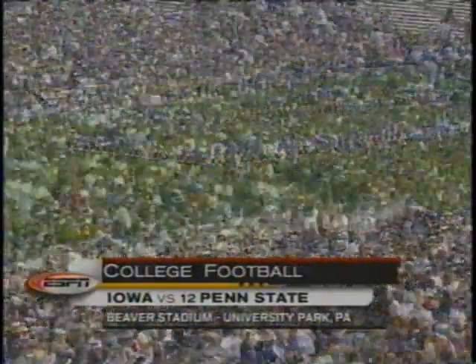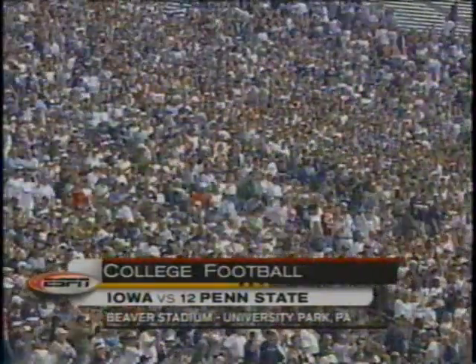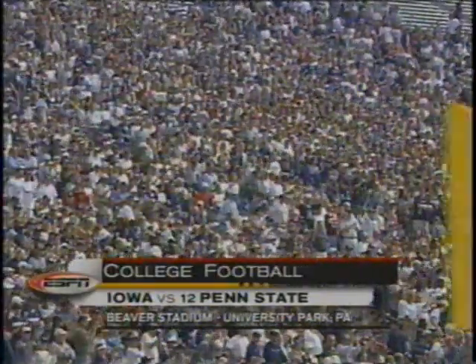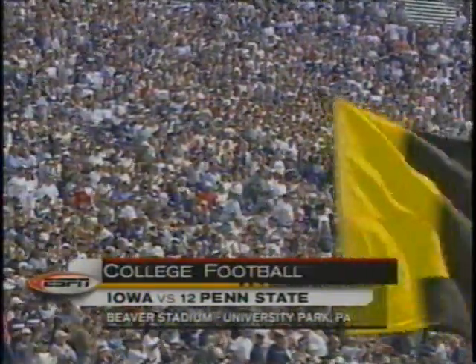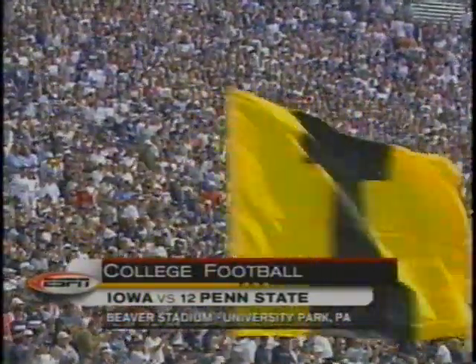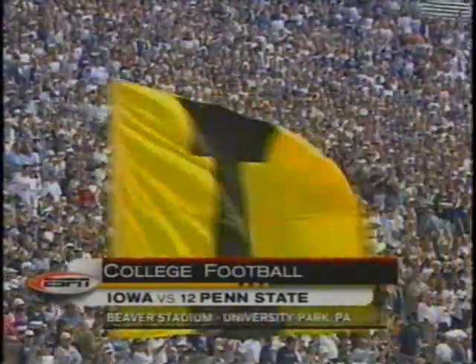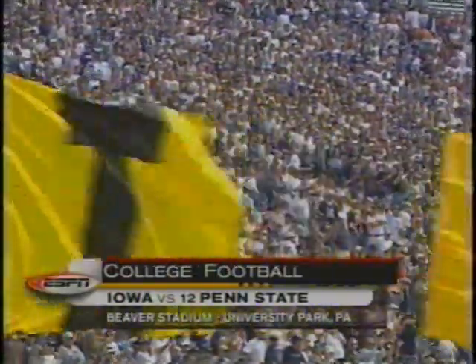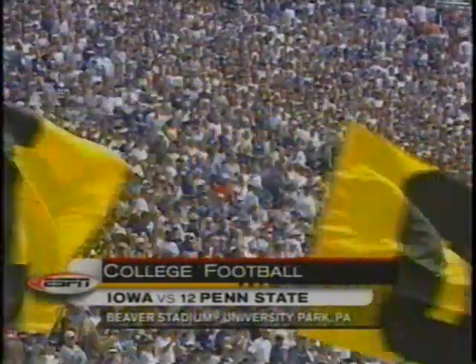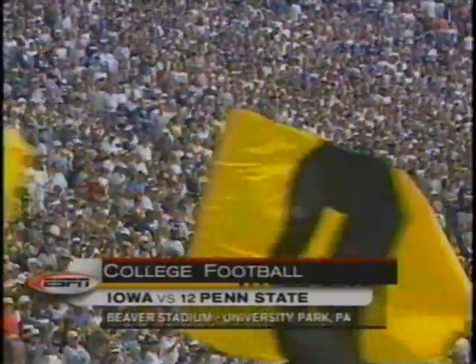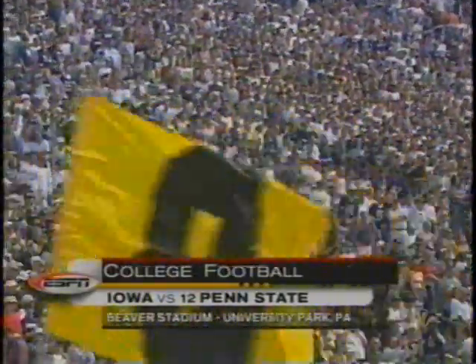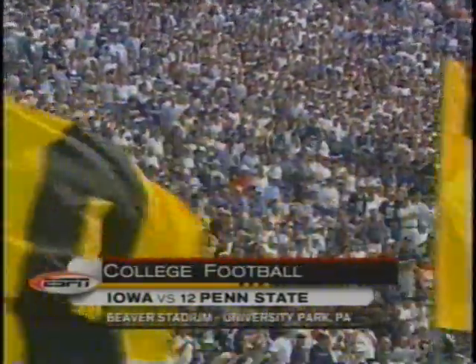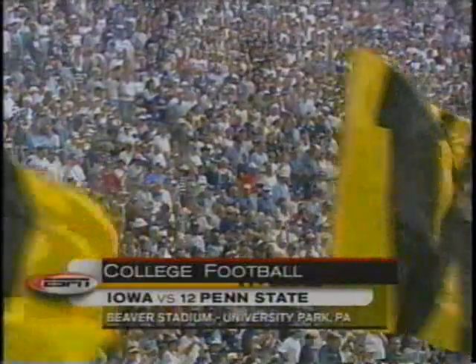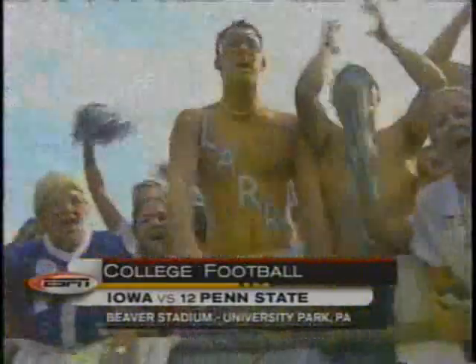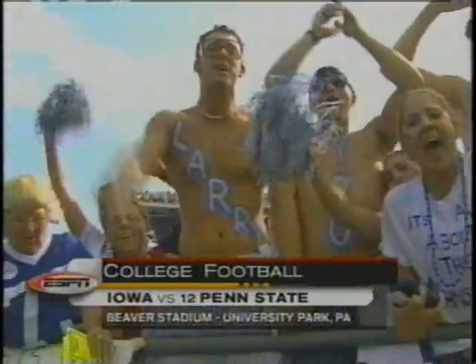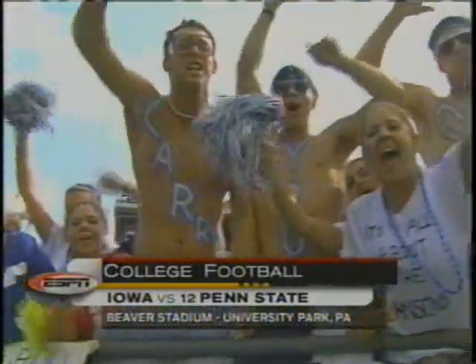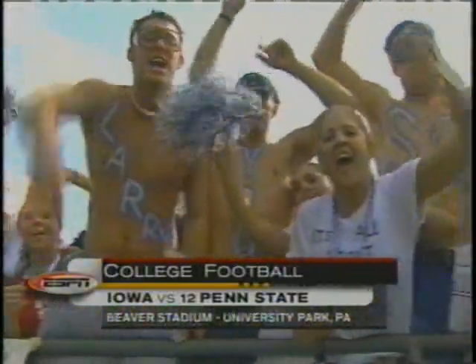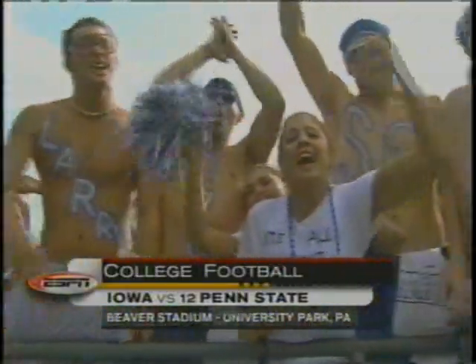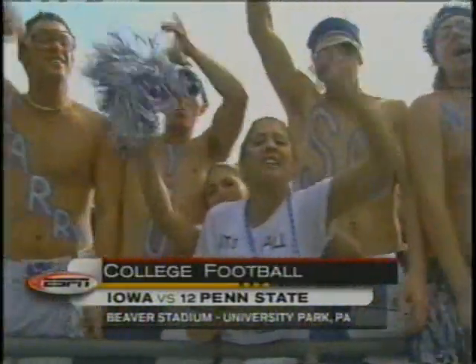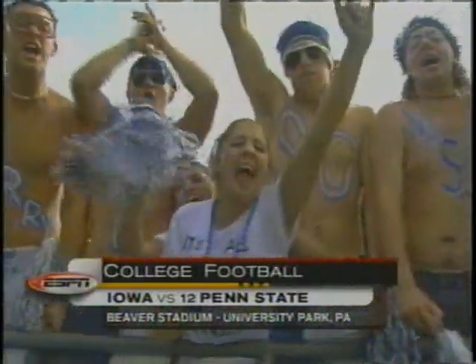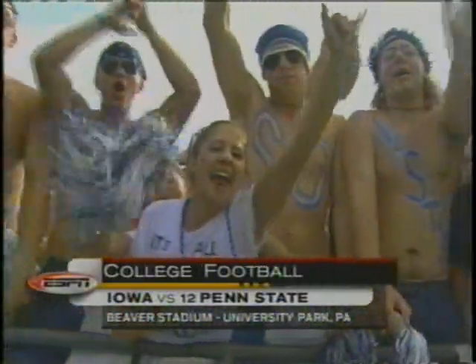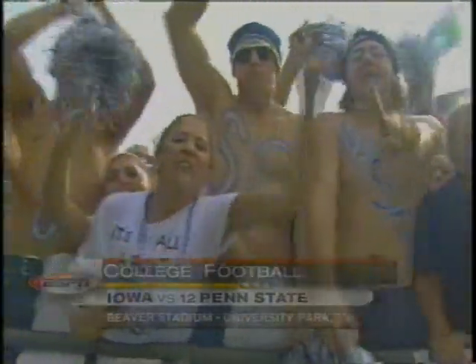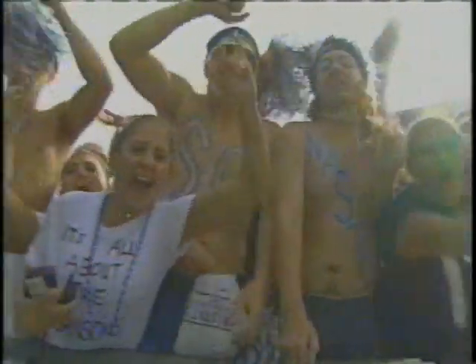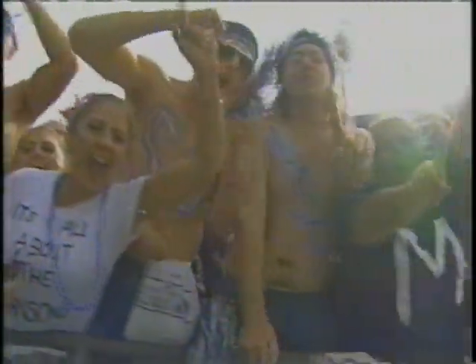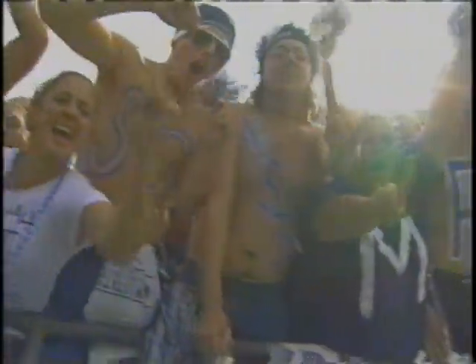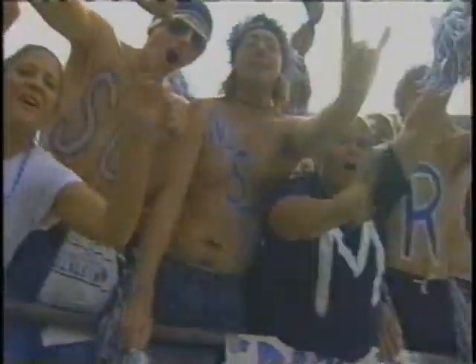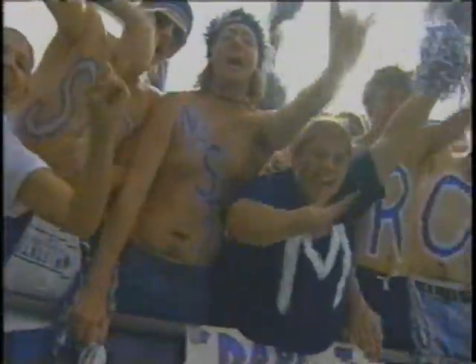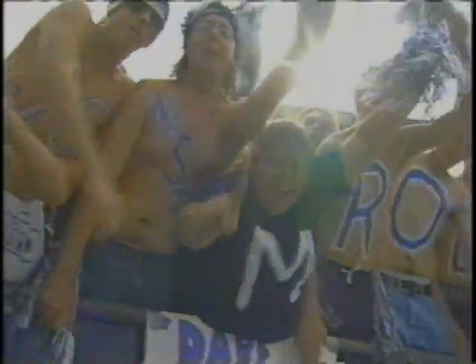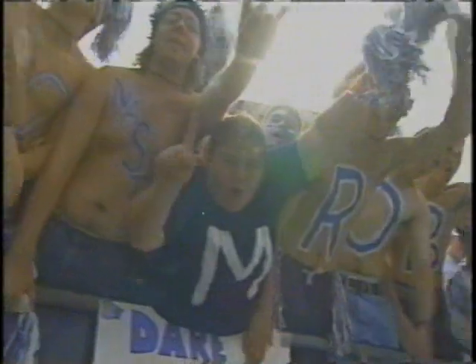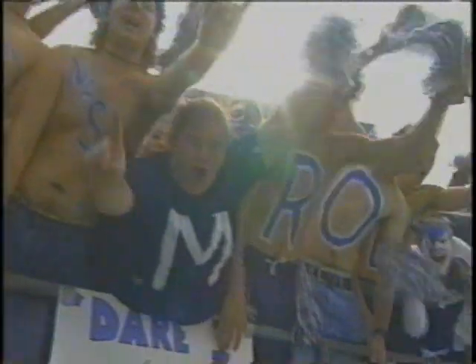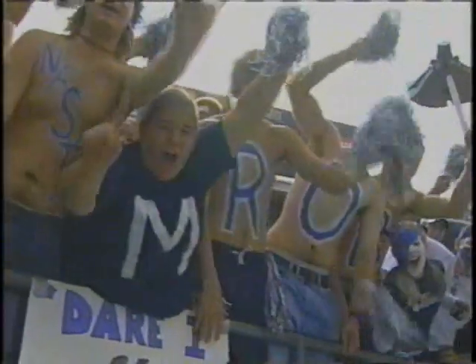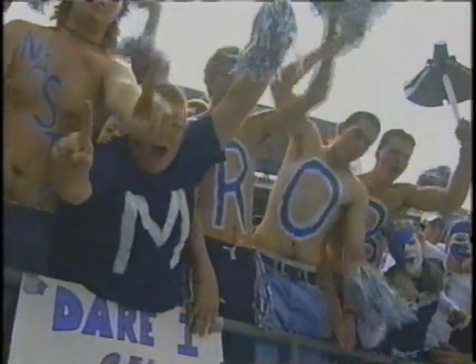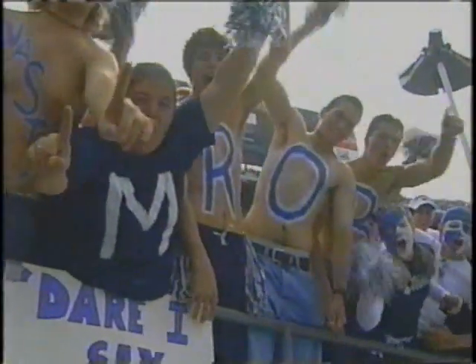All right, it's the Big Ten Conference opener for a couple of teams, Iowa and Penn State. The beginning of a frantic, fantastic, frenetic pilgrimage to pay two for one of these teams on the season.